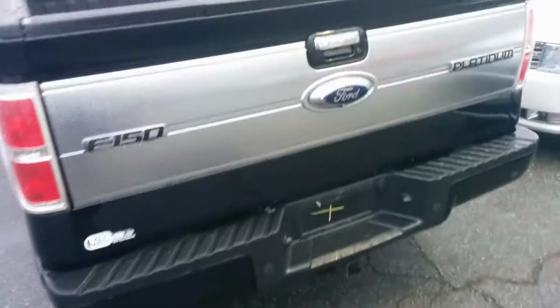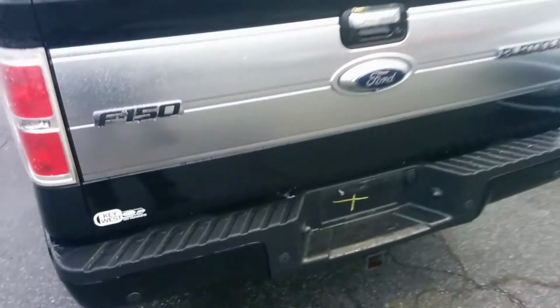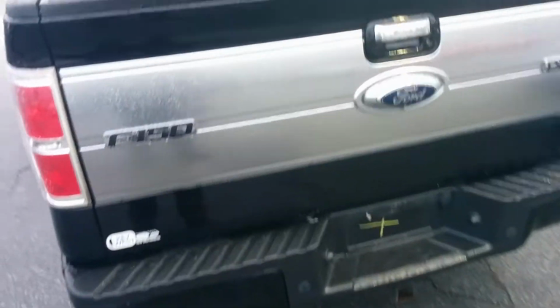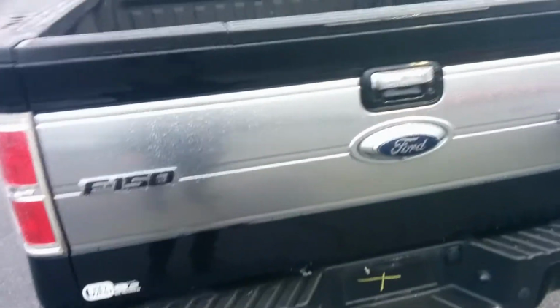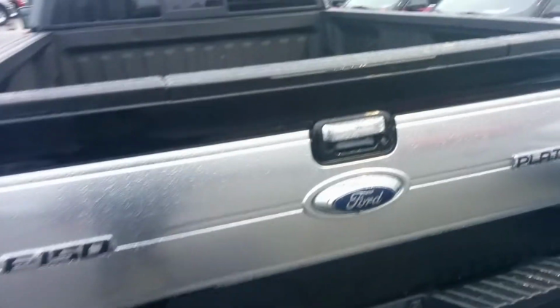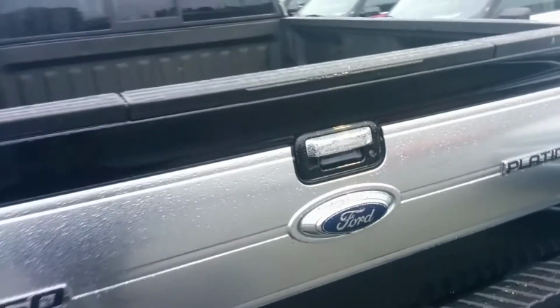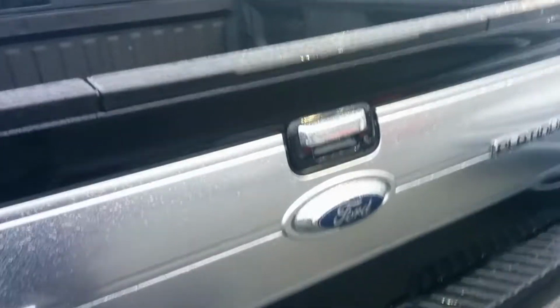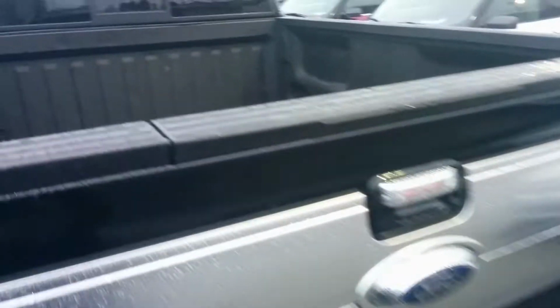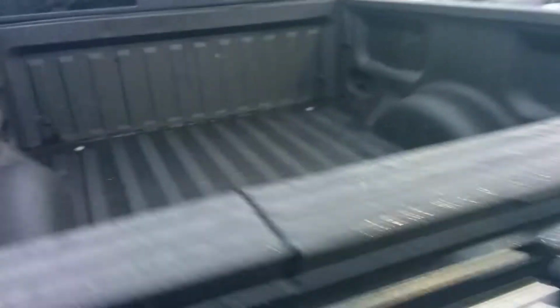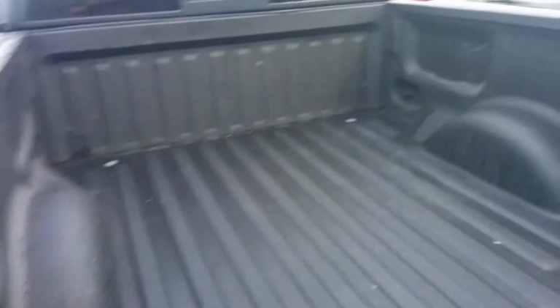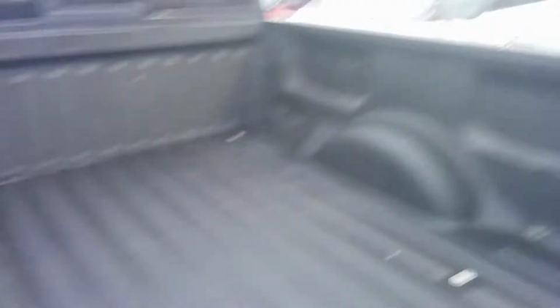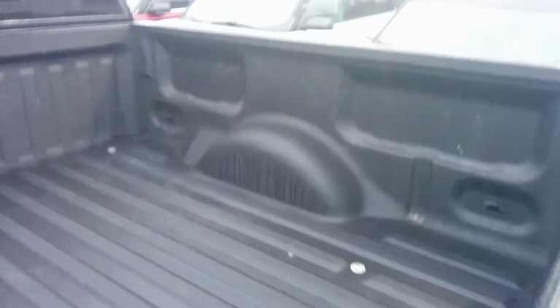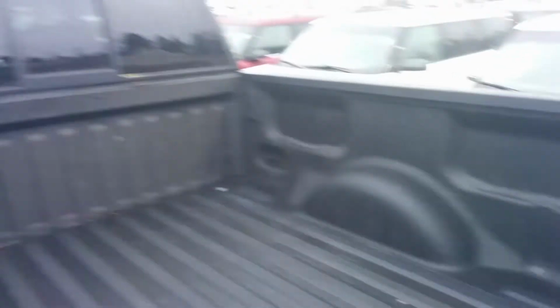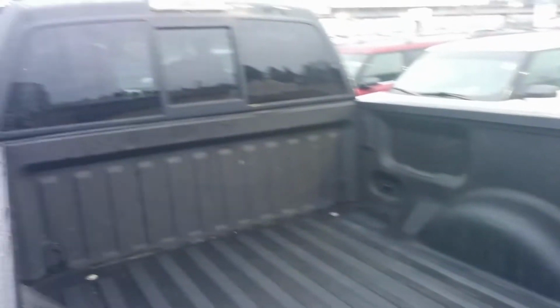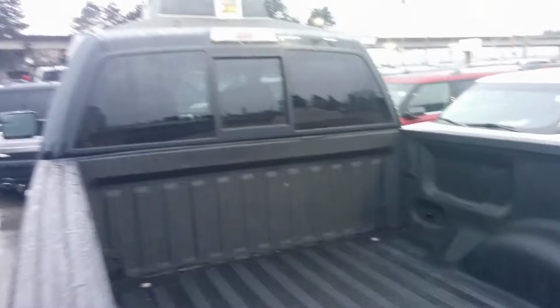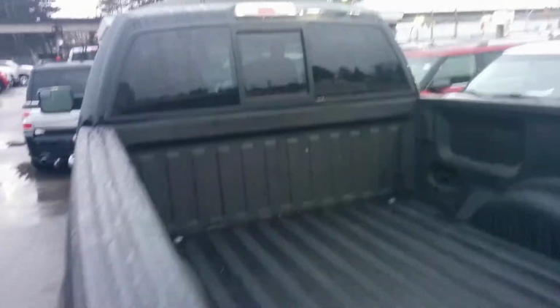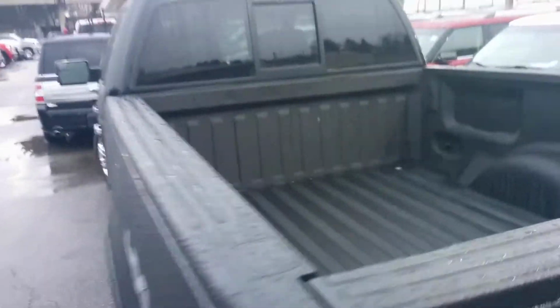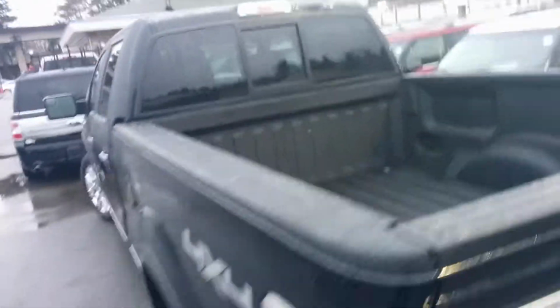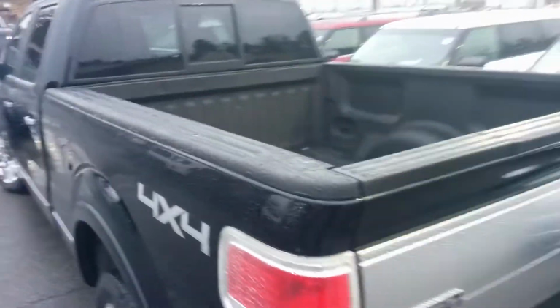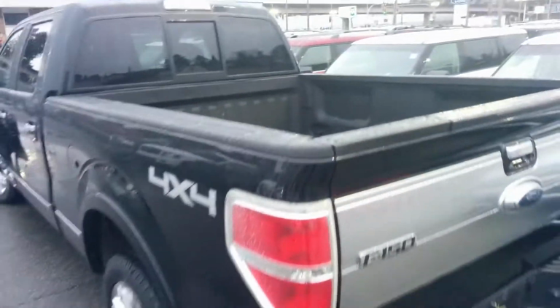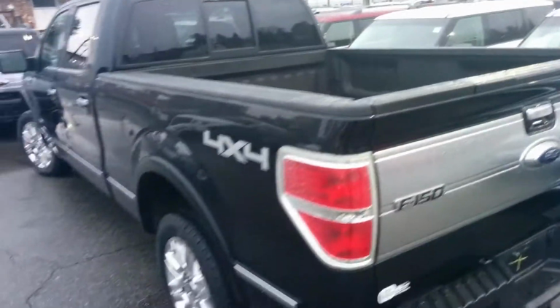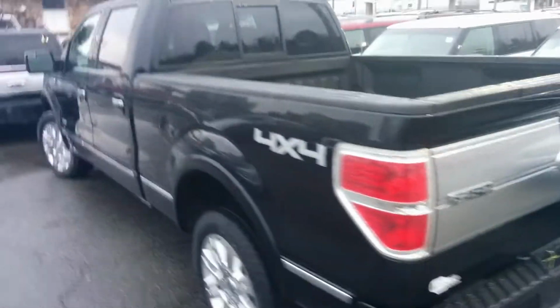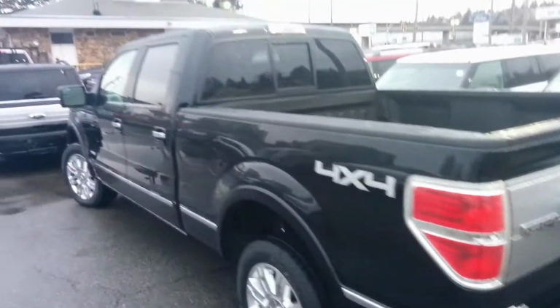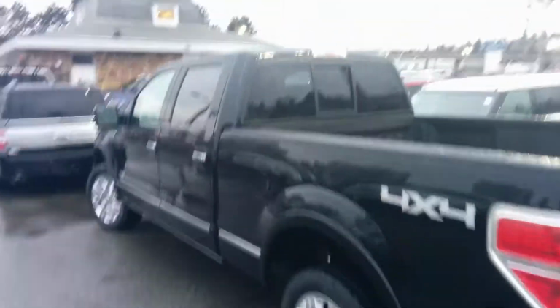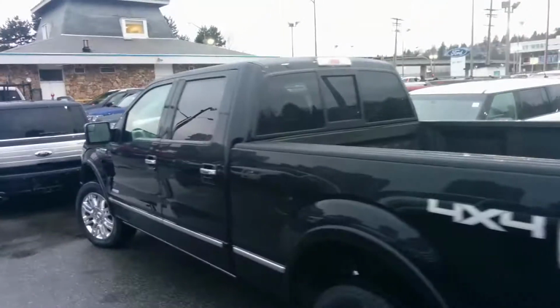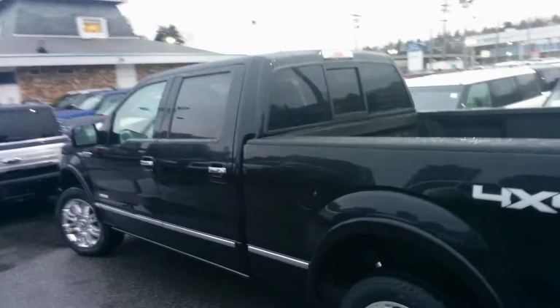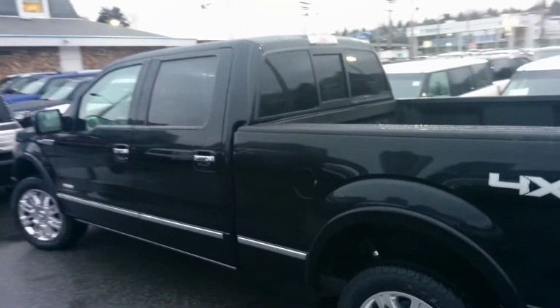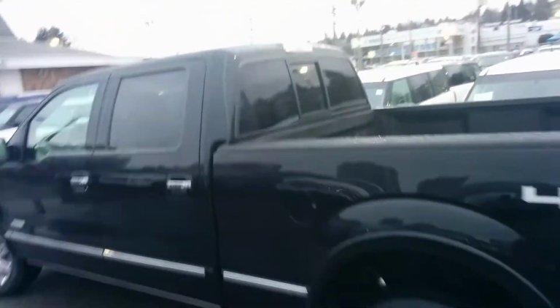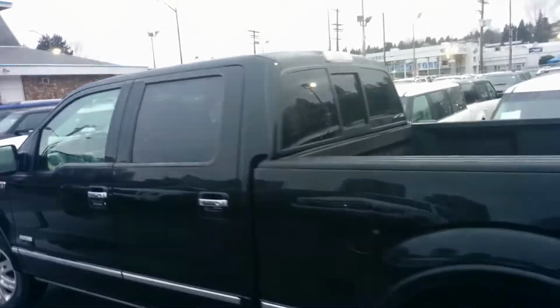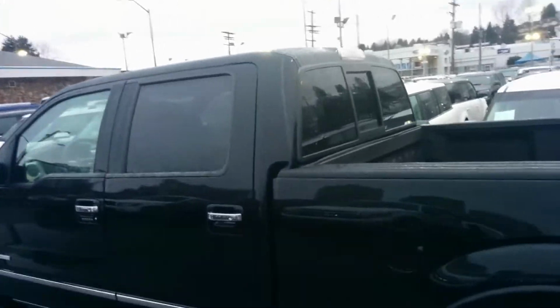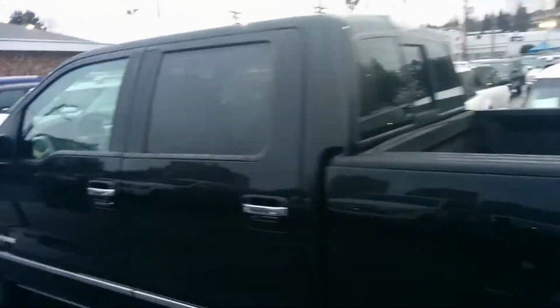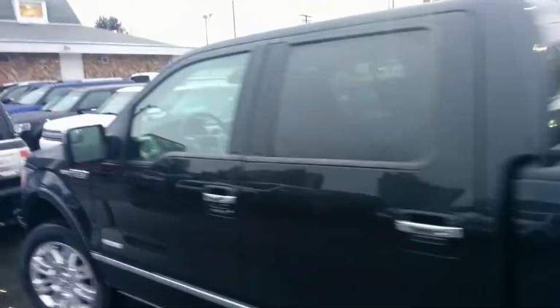Full tow package, reverse sensing system, and reverse camera. This one's got a spray-in bed liner. It does not have a tonneau cover yet, but we'd be more than happy to put something into the deal for you on that, if that's something that you need.